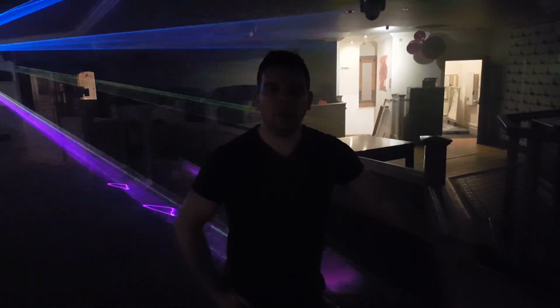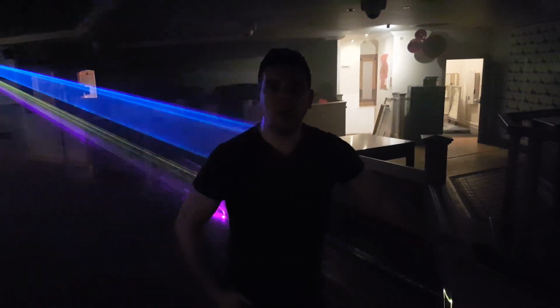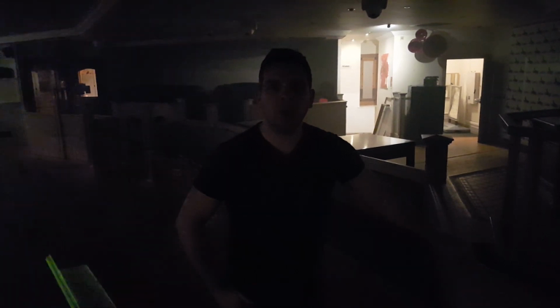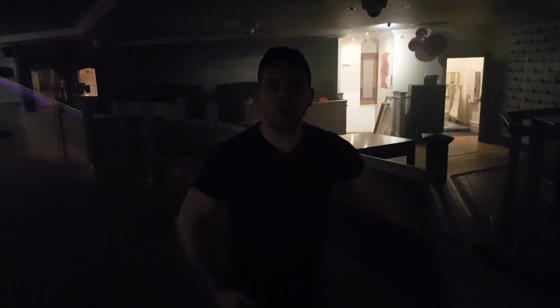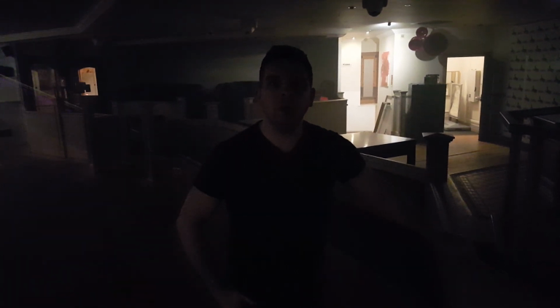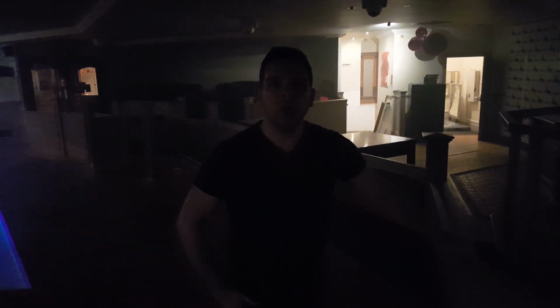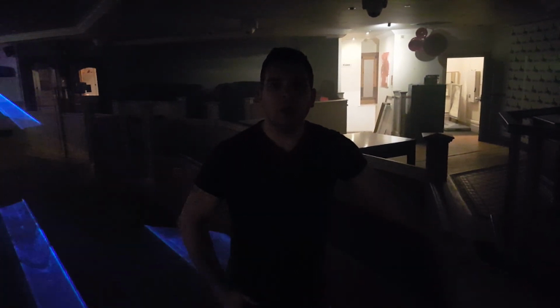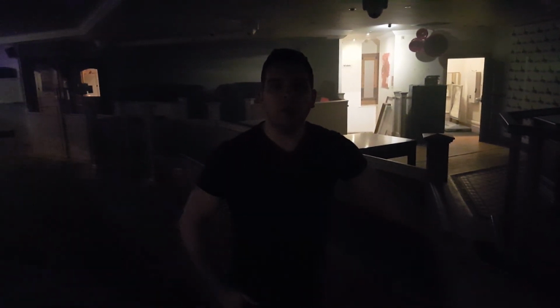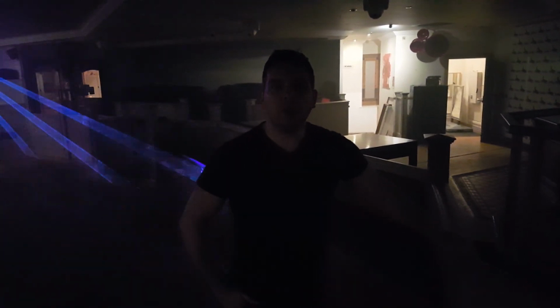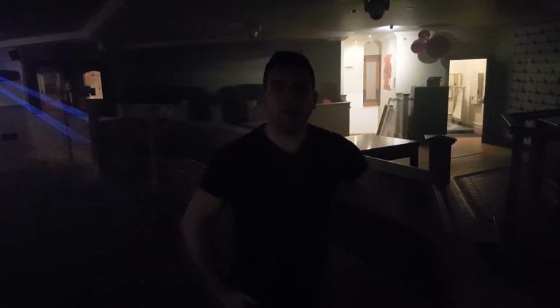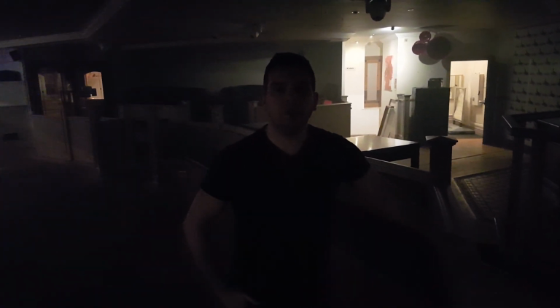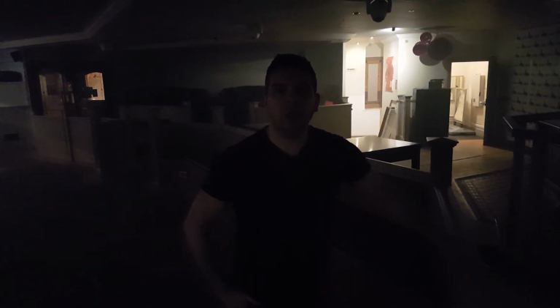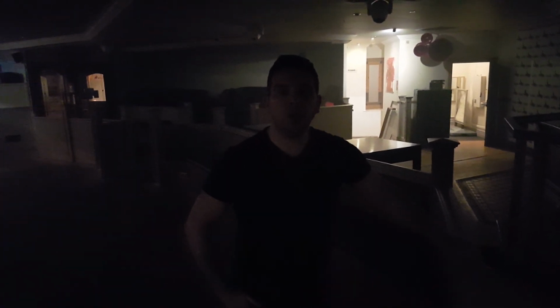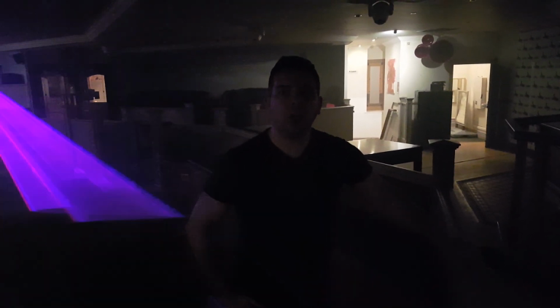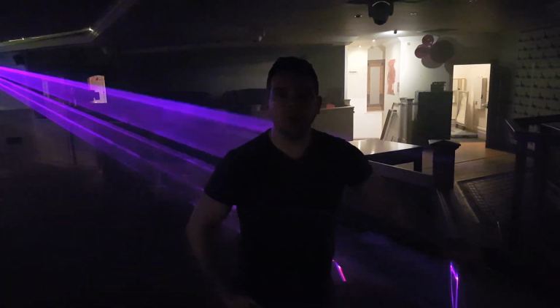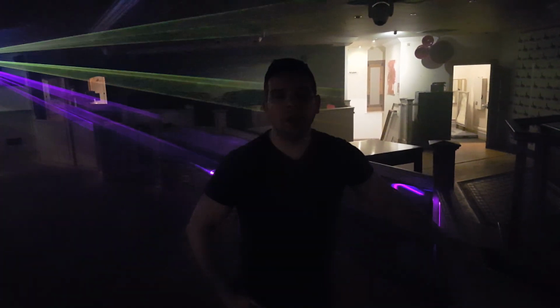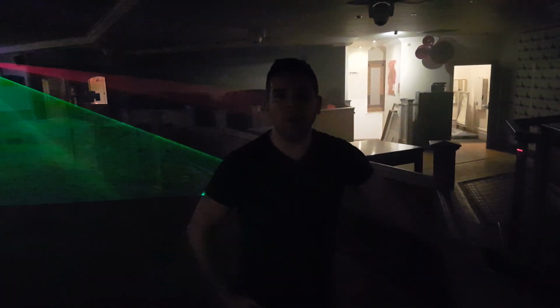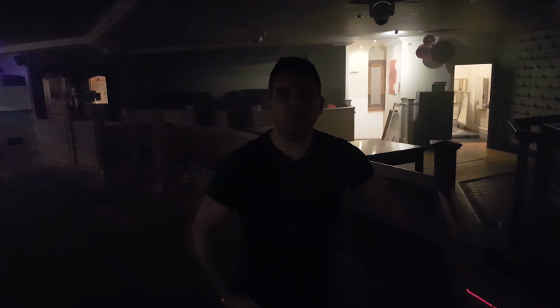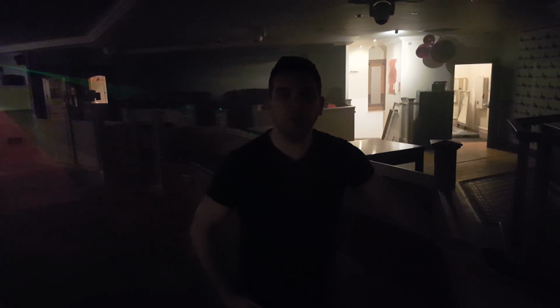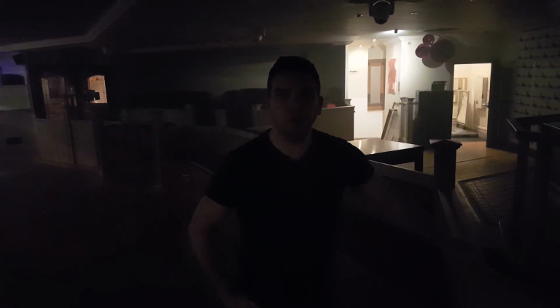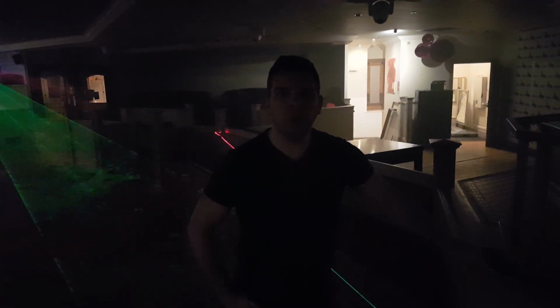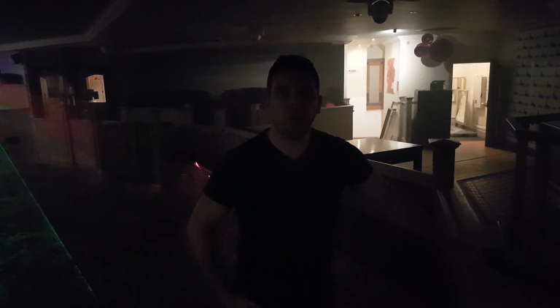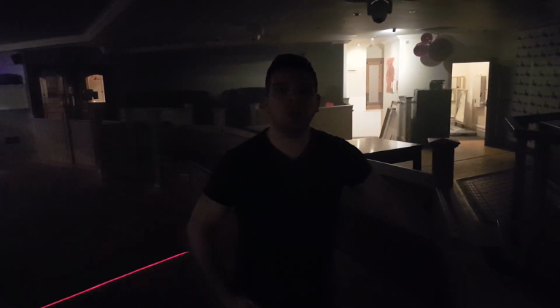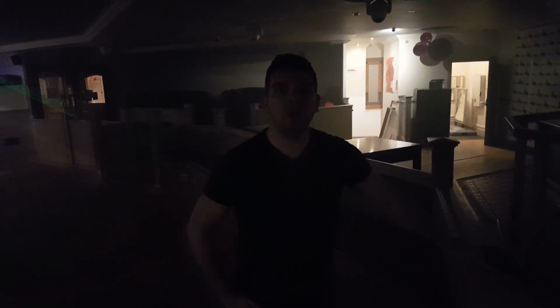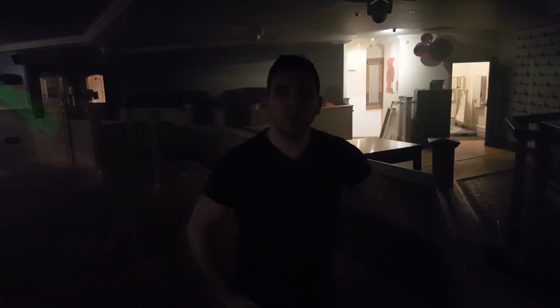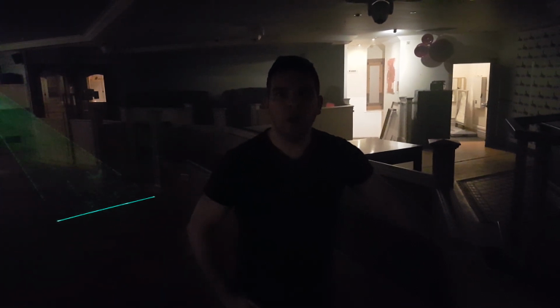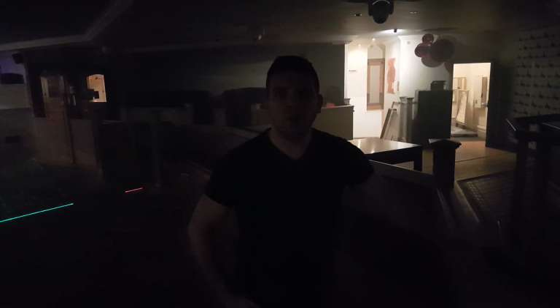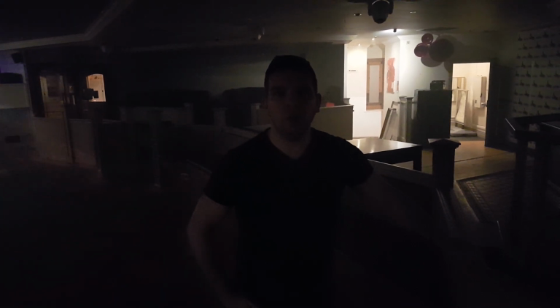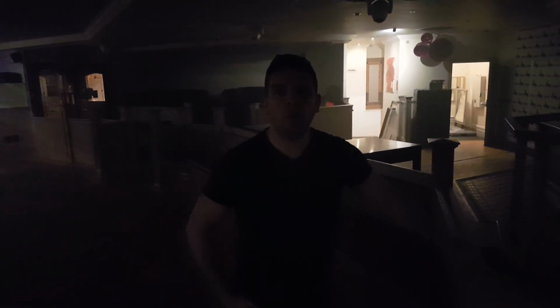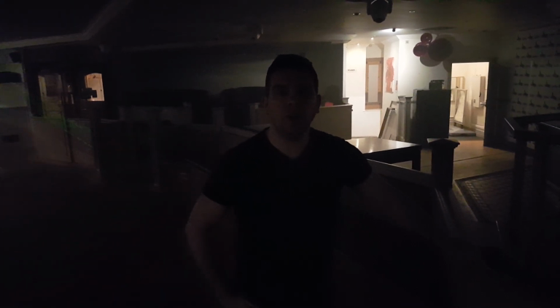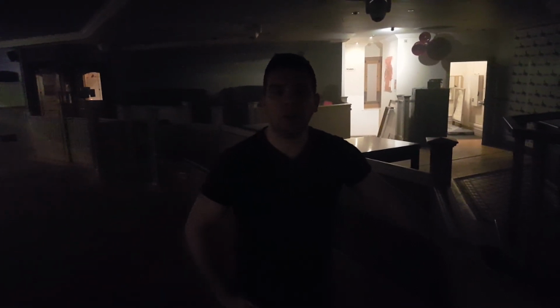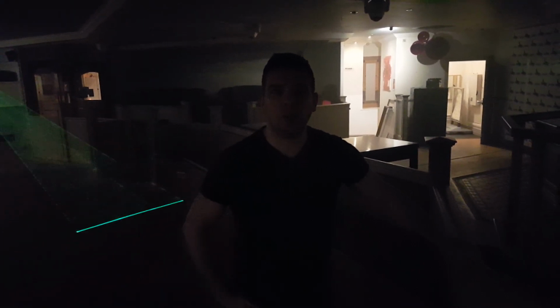Hi guys, quick video. This is about laser wood lasers and how you can improve them using Quick Show for use on weddings, etc.